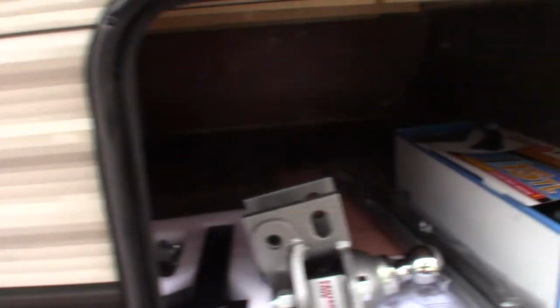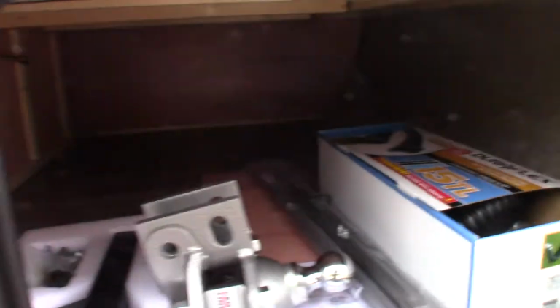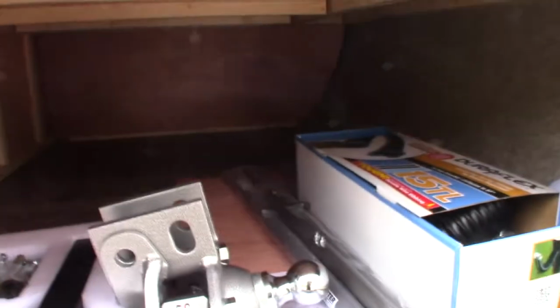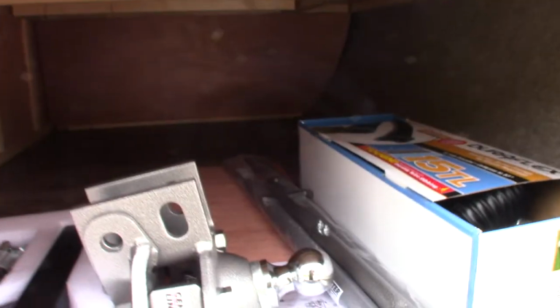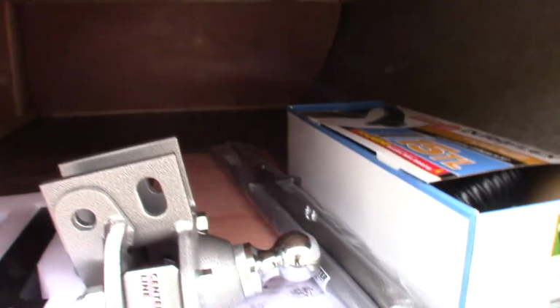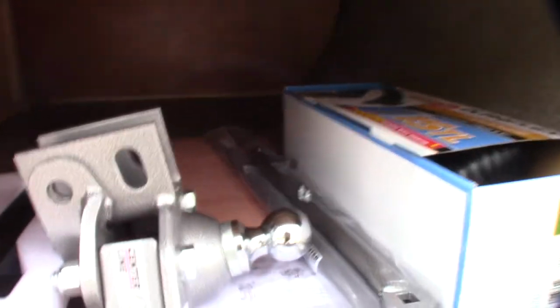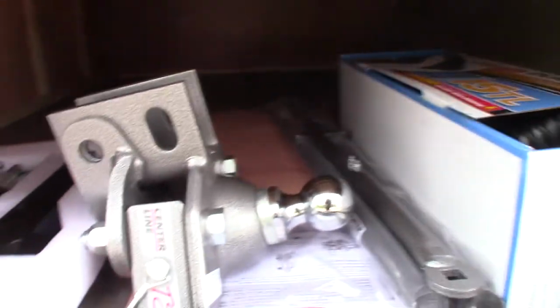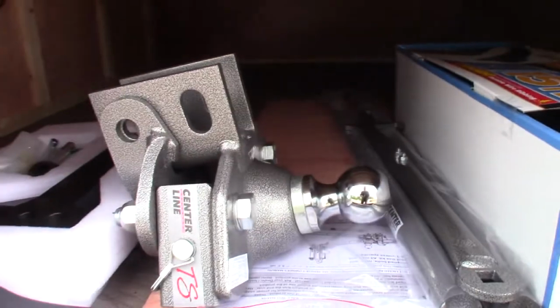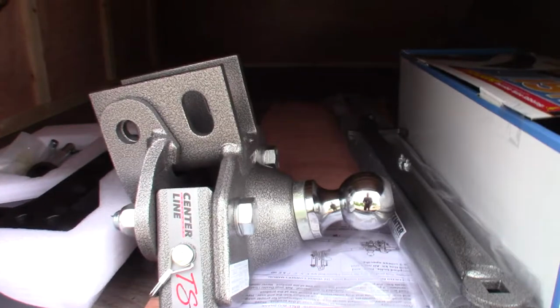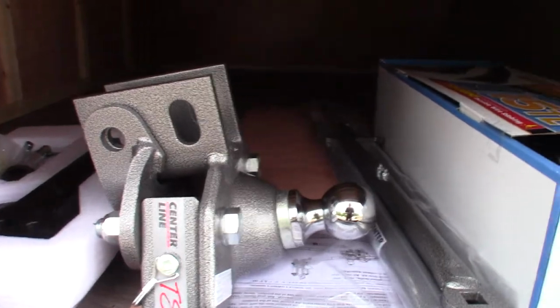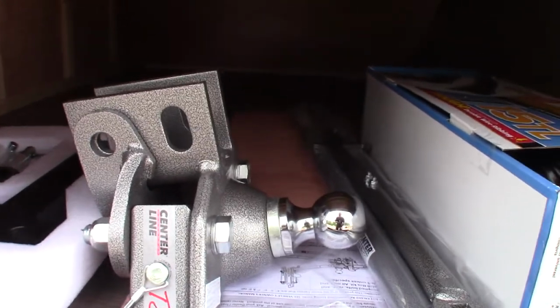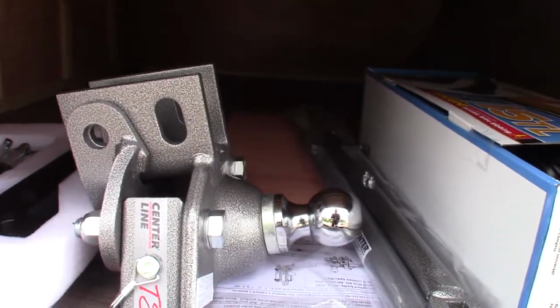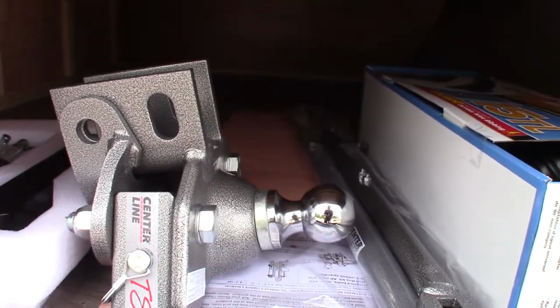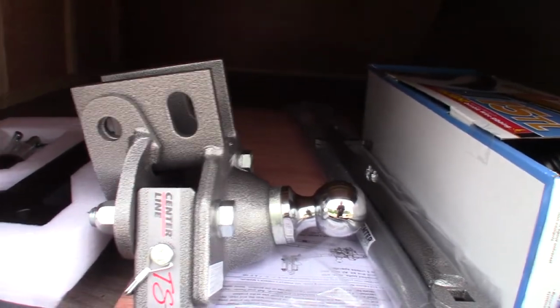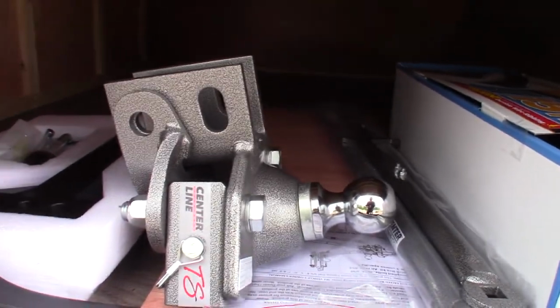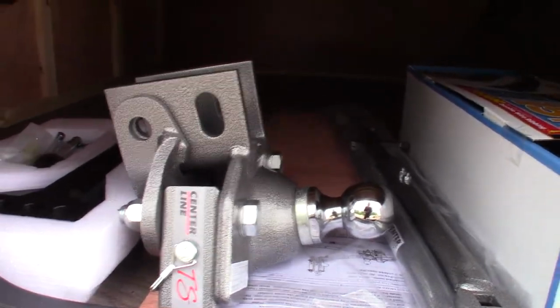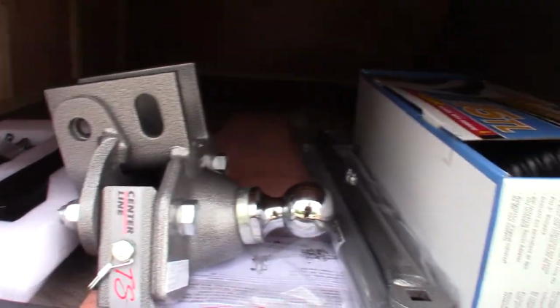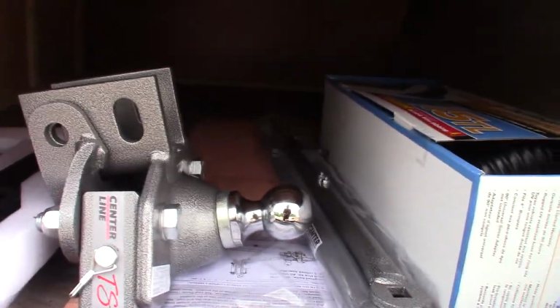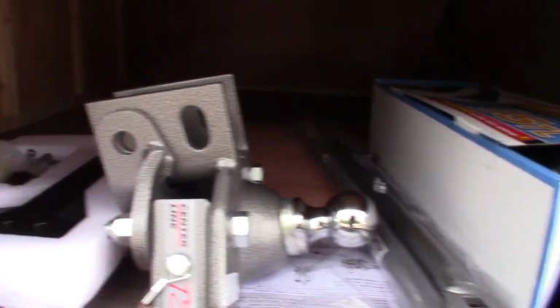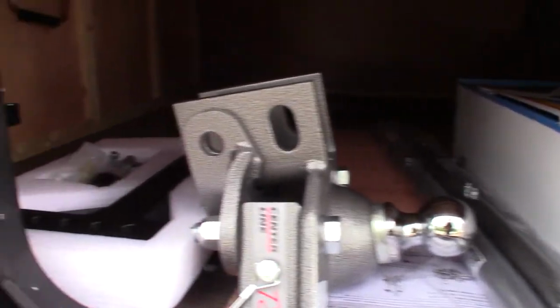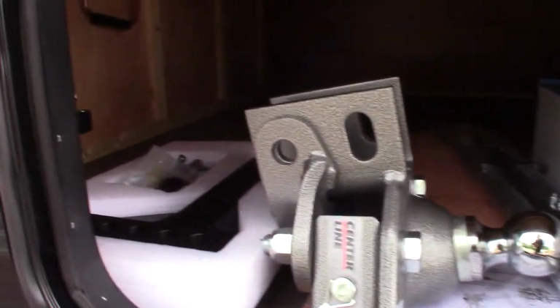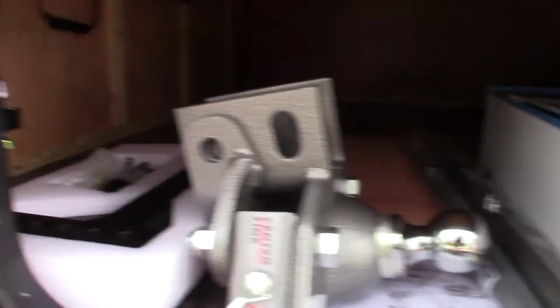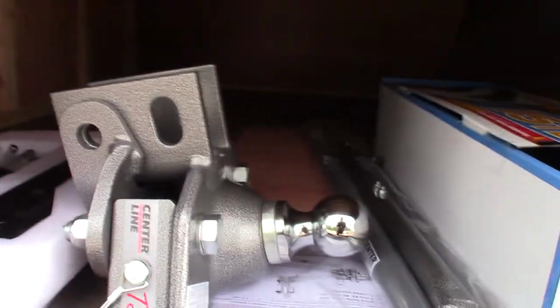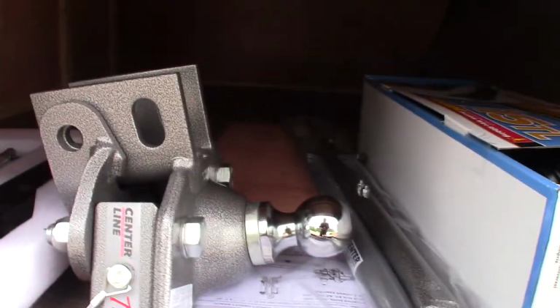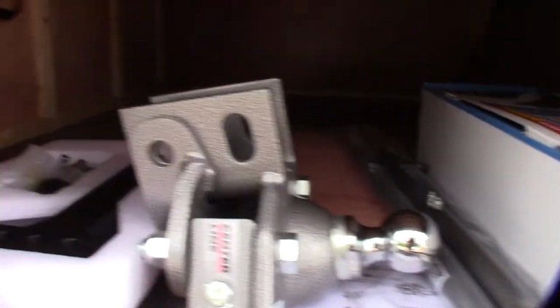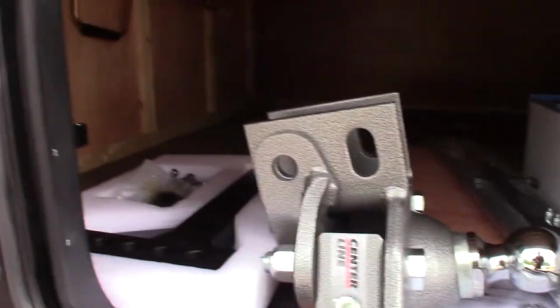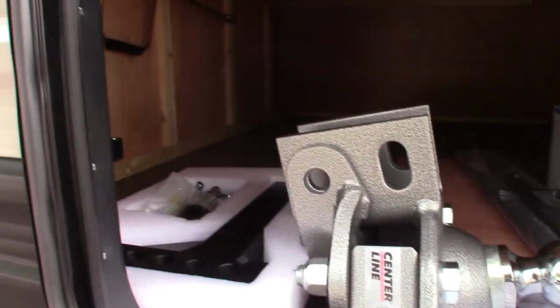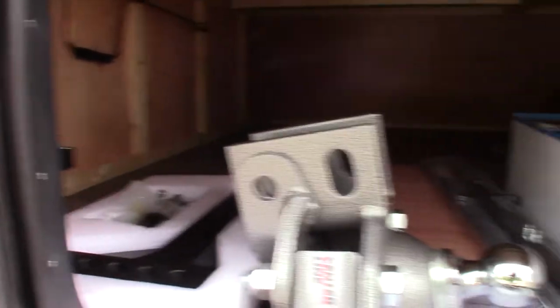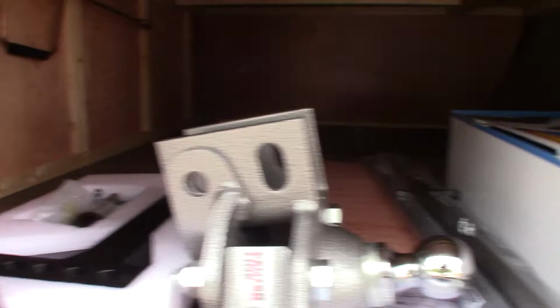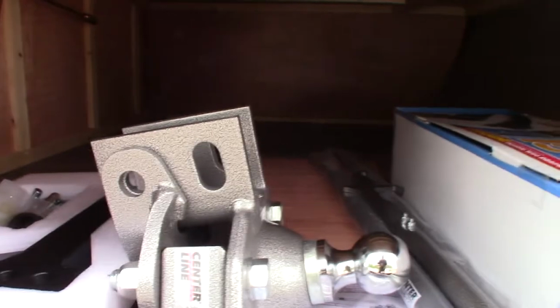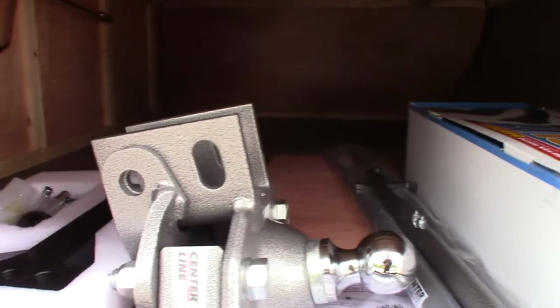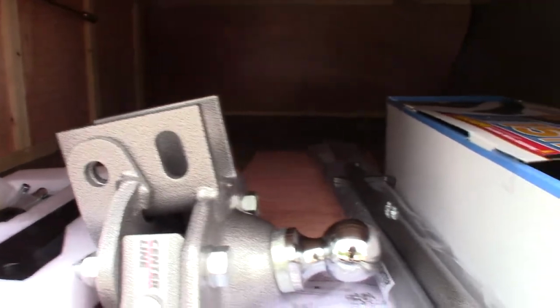This is your hitch. It's a Husky Centerline weight distribution hitch with built-in sway control. We'll show you how that operates when you pick up your trailer.